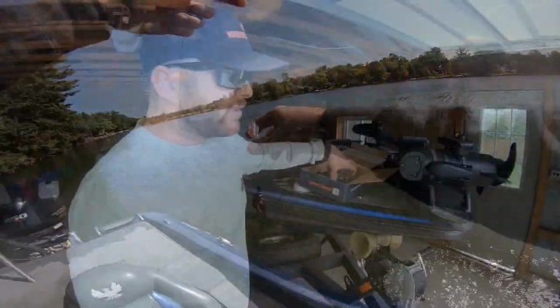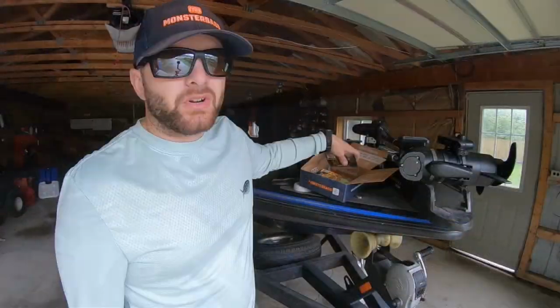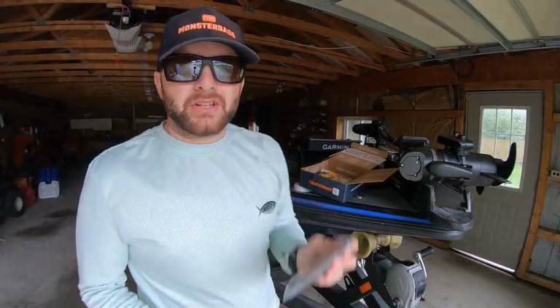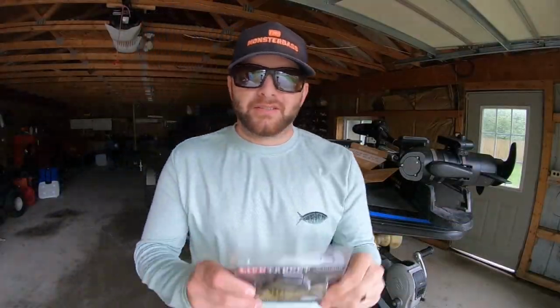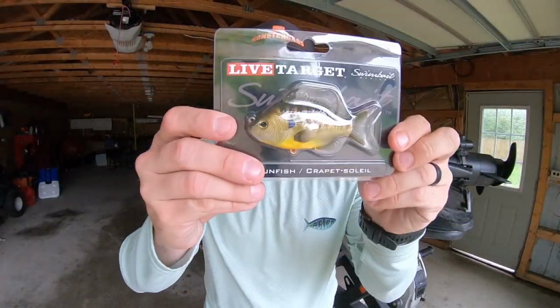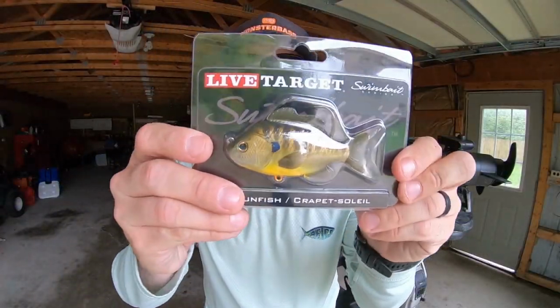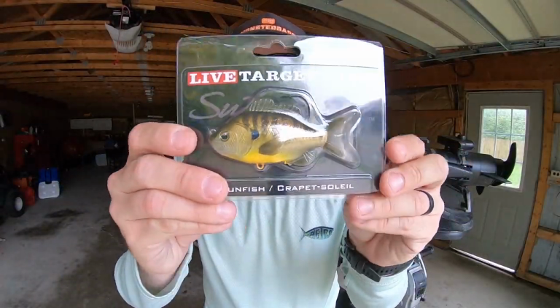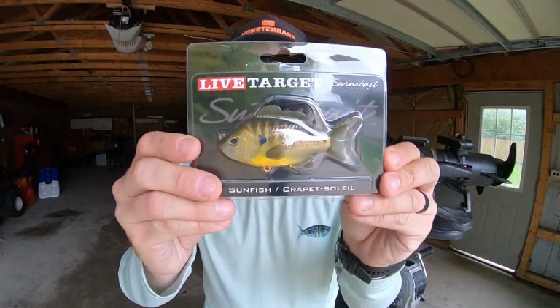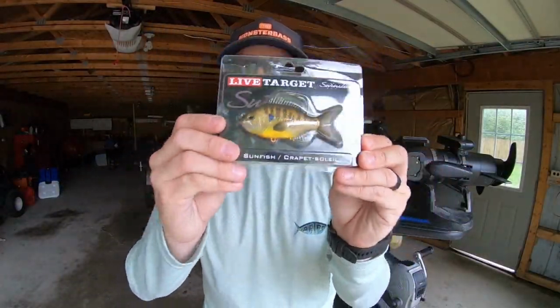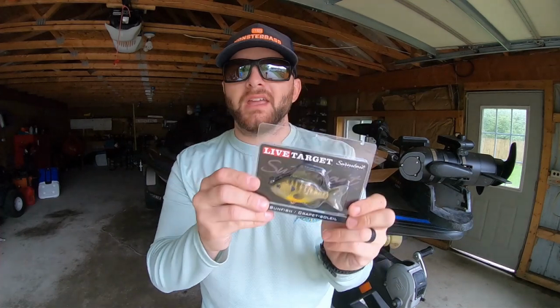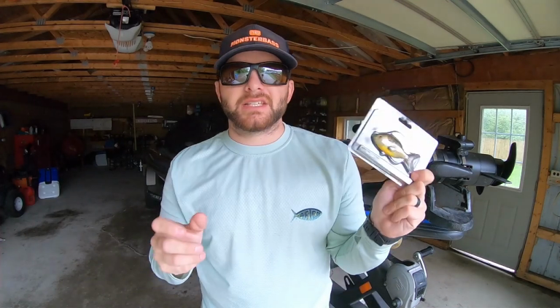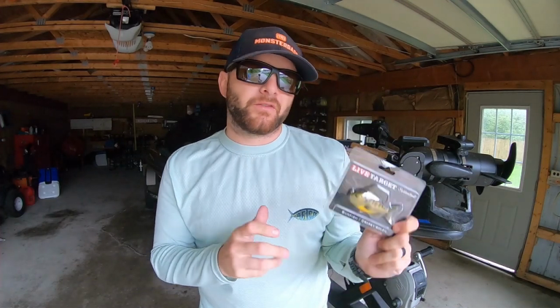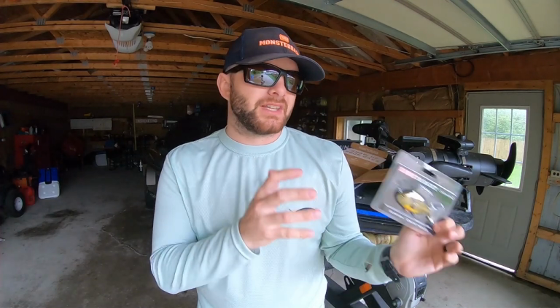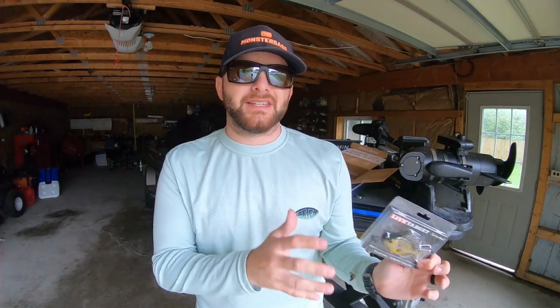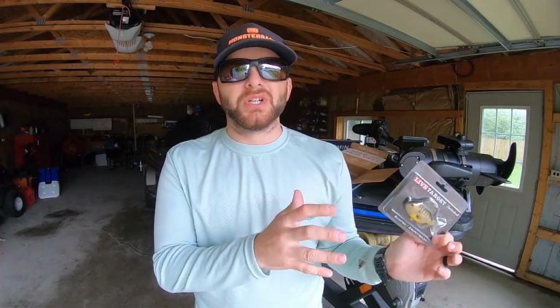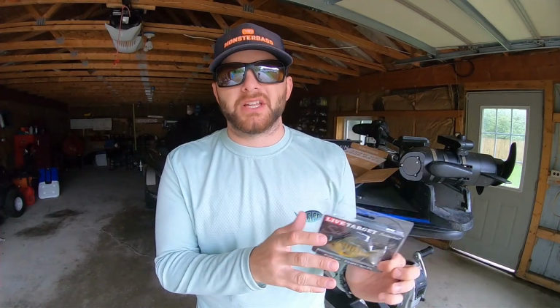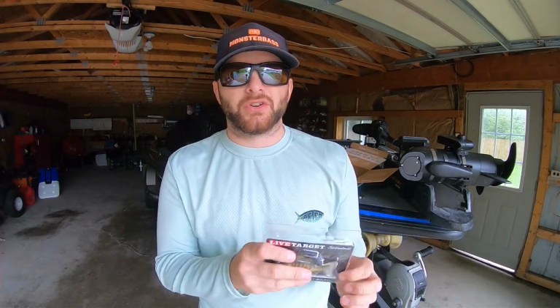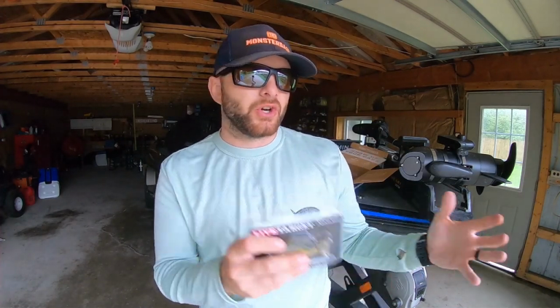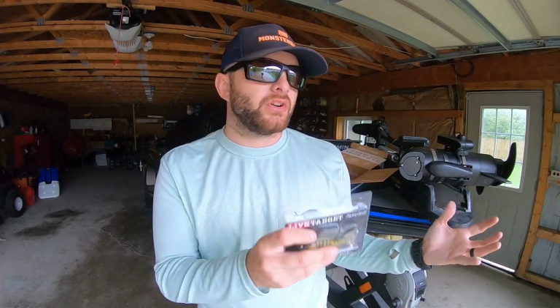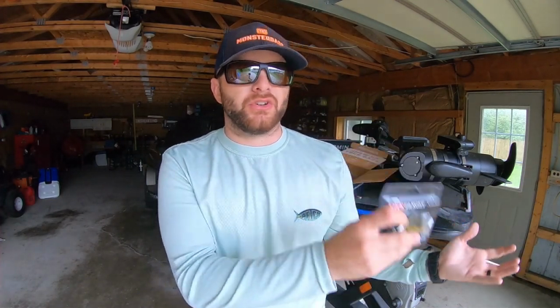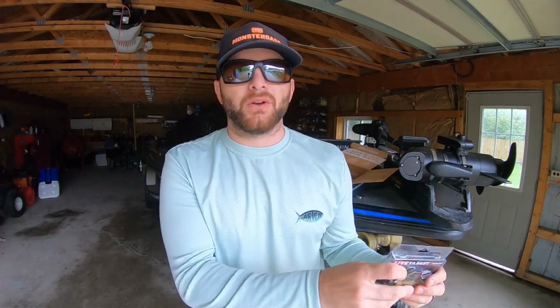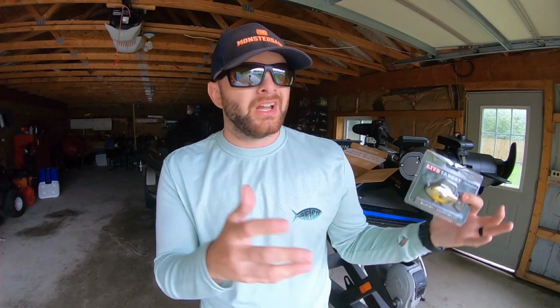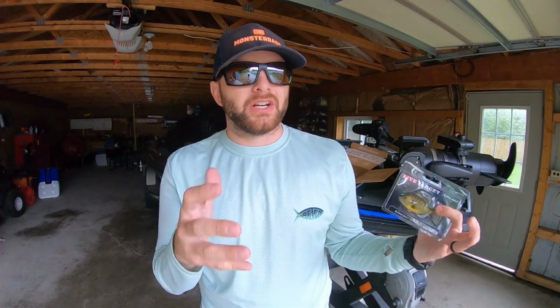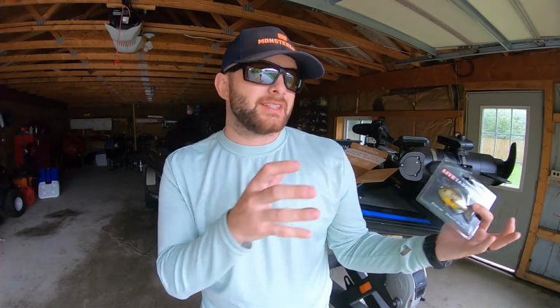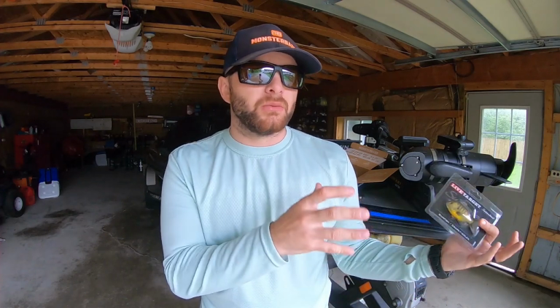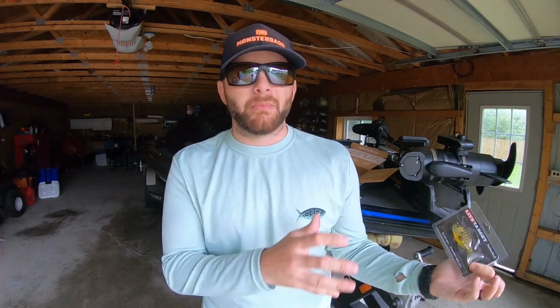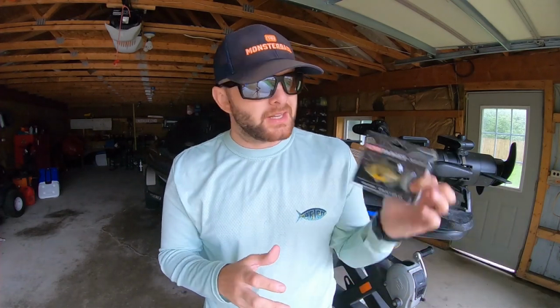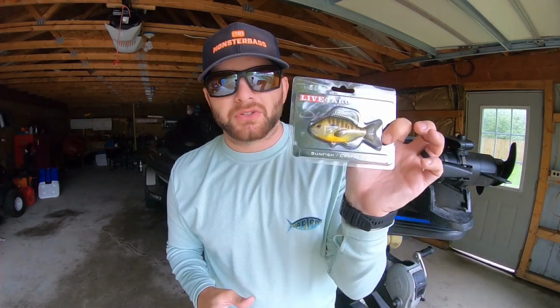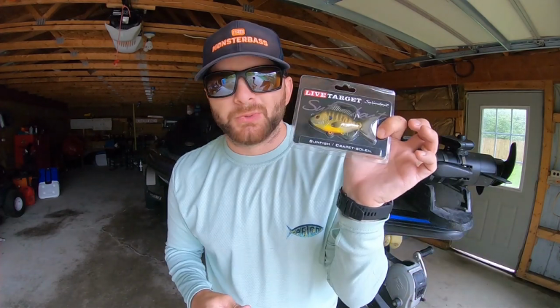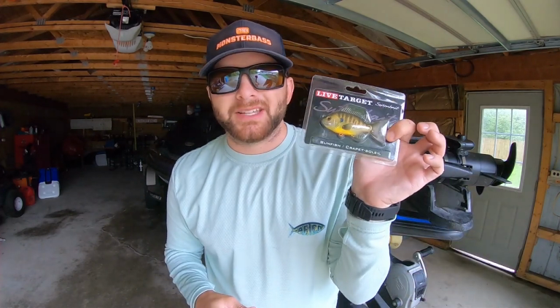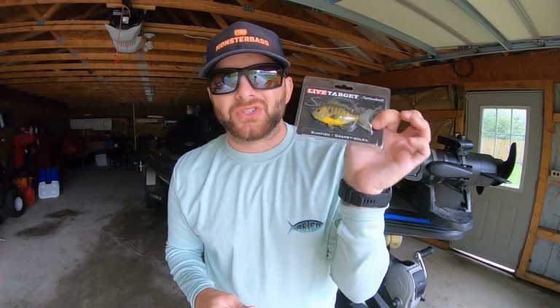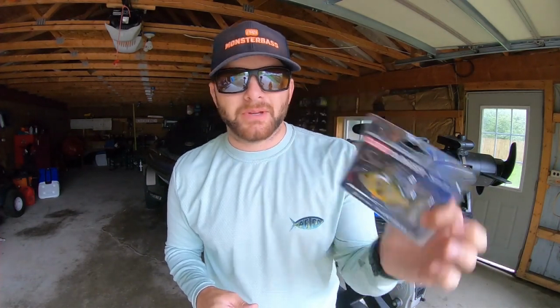You're also going to notice the Live Target three-and-a-half inch swim bait. This is perfect for those late-season bluegill spawns. Go out to your home body of water, find those honeycomb bluegill beds, throw this around those beds, and you're sure to get bit.